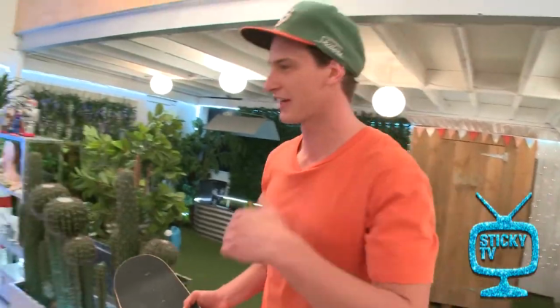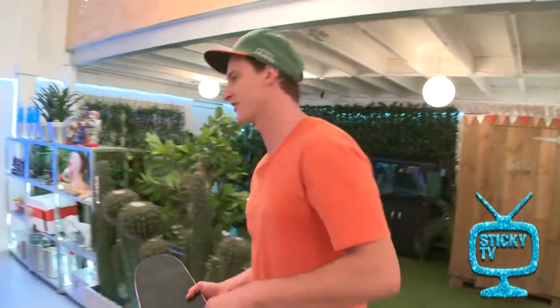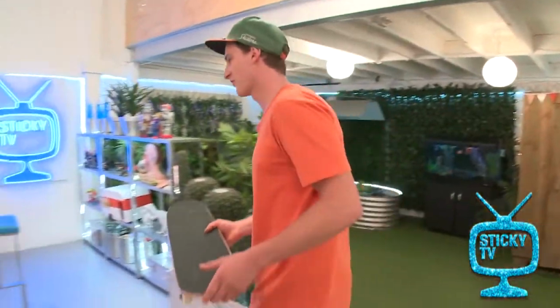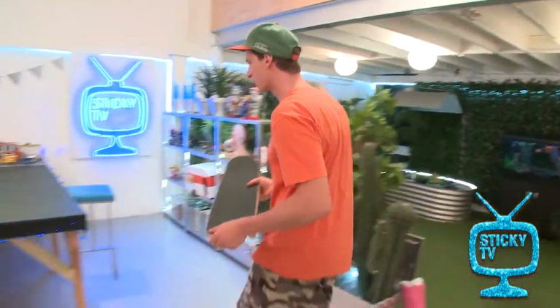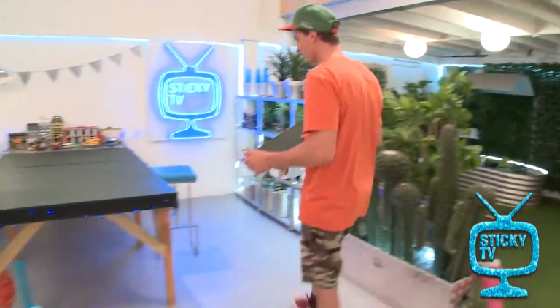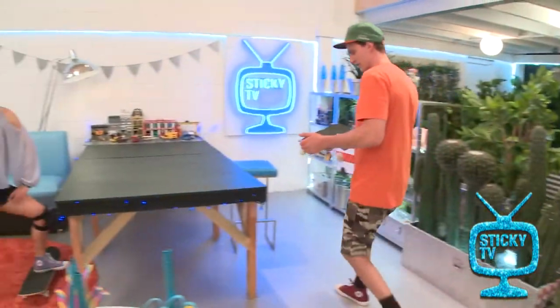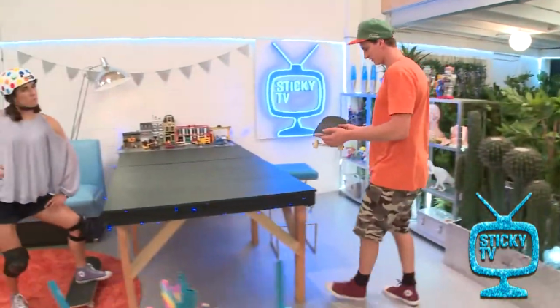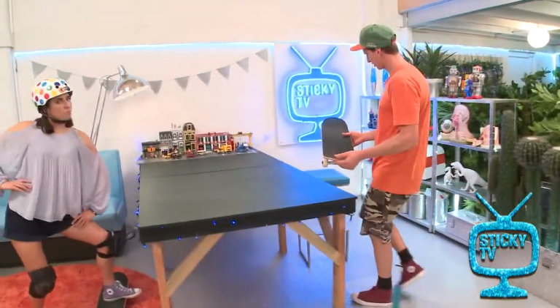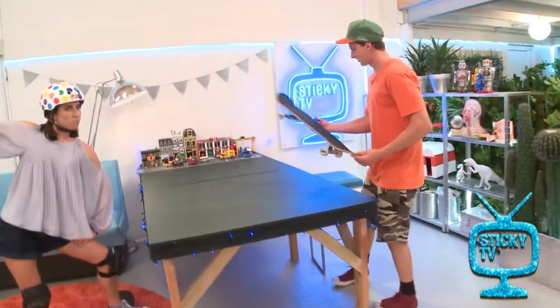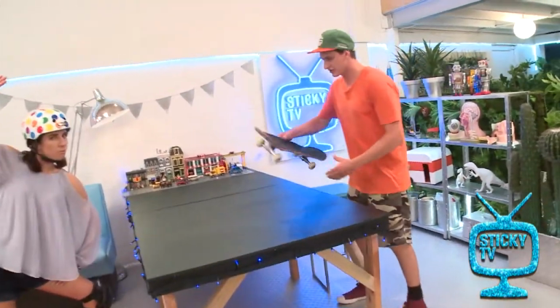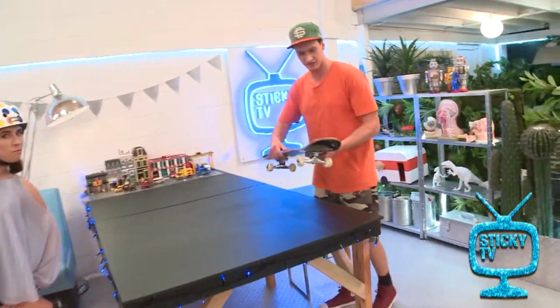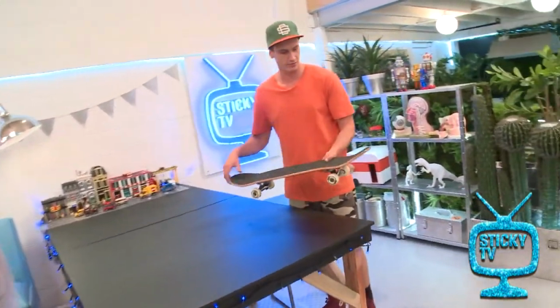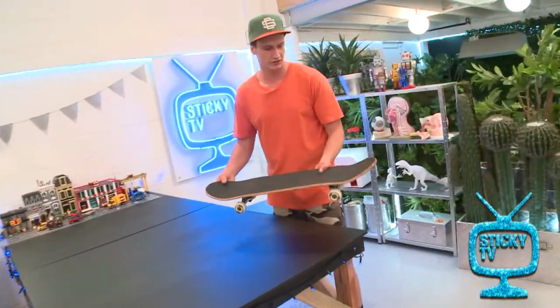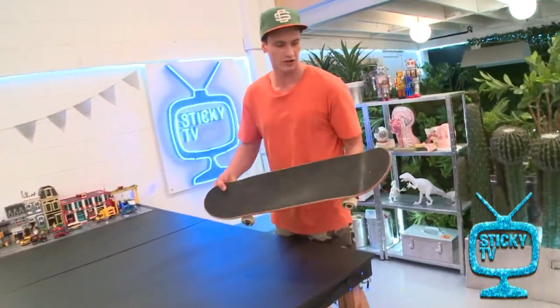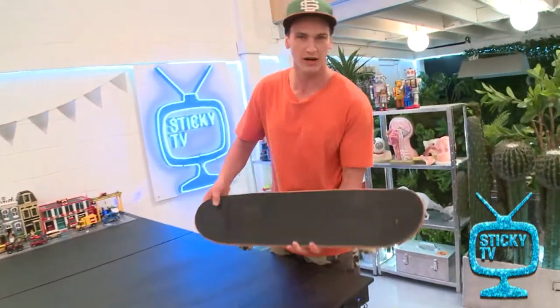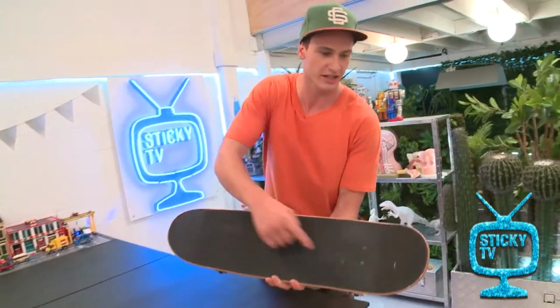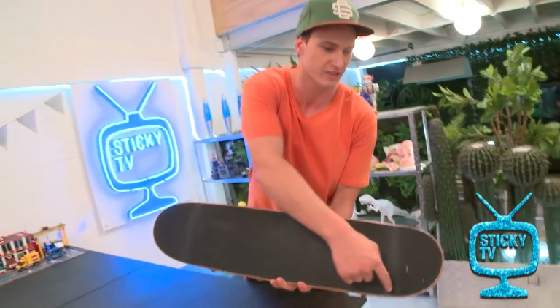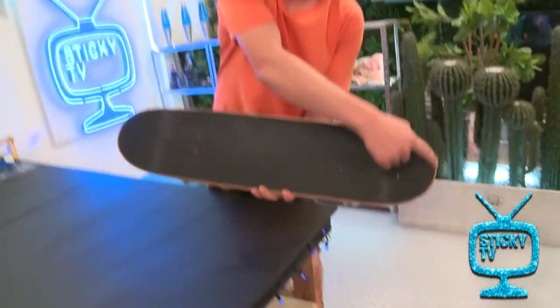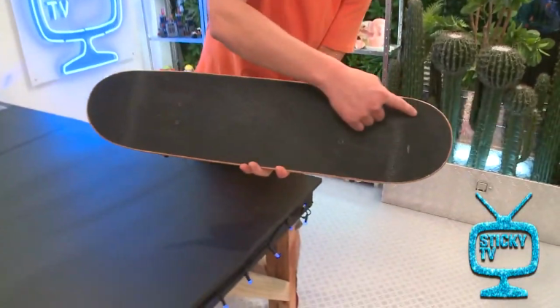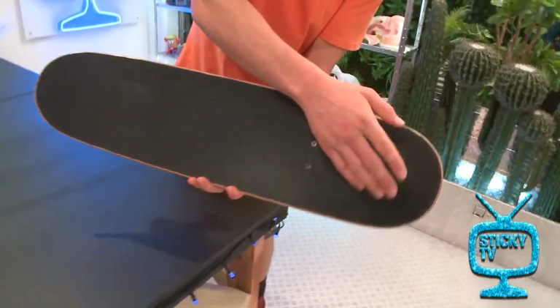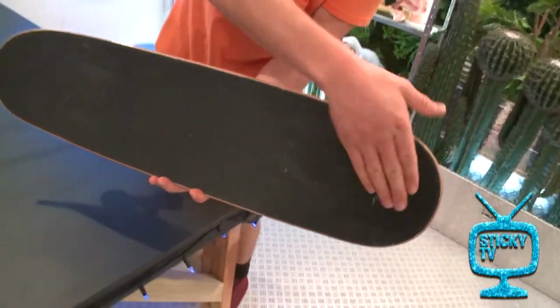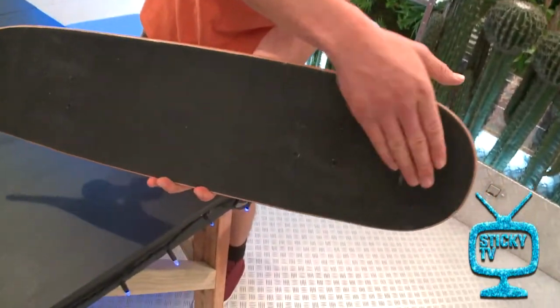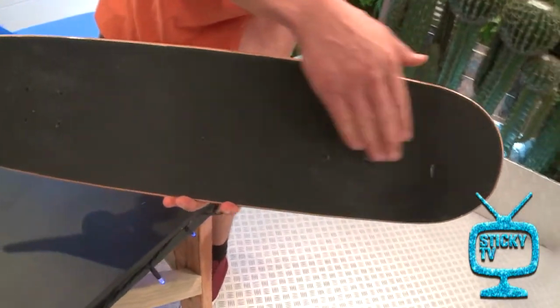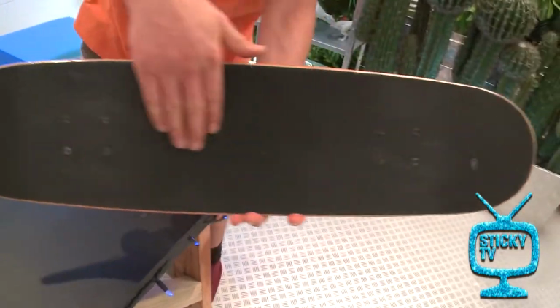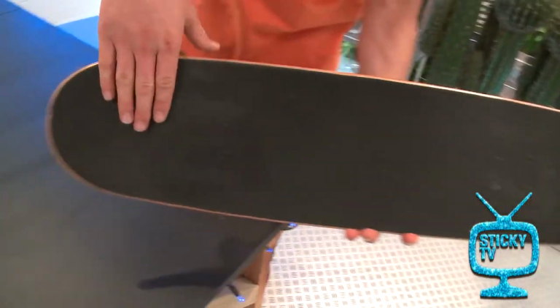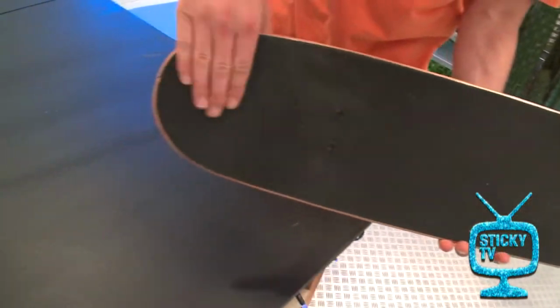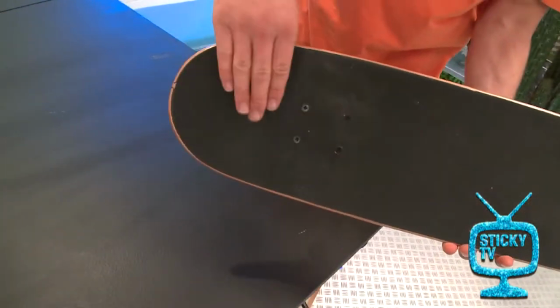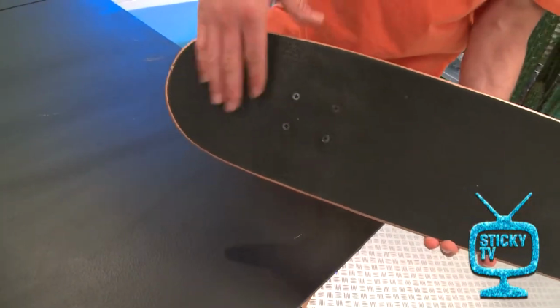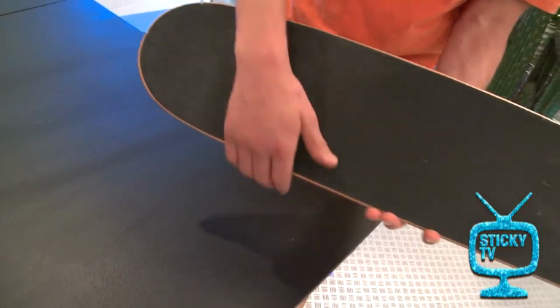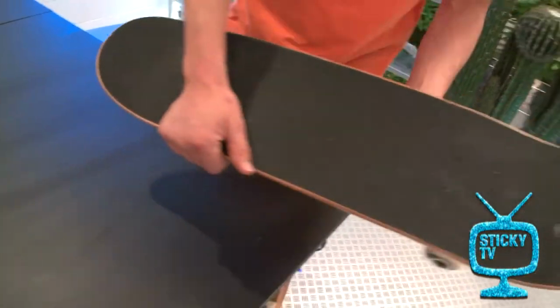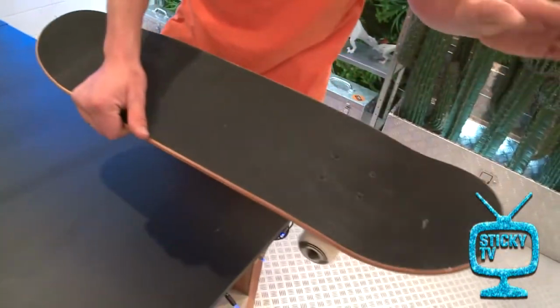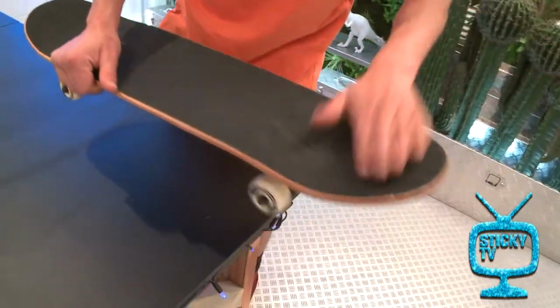So first of all, I'll just show you. When you've got a skateboard, you've got one kick that's bigger than the other. Here's my big kick — this one's a bit smaller. So you're going to have the big kick at the front. That's just how you do it with skateboarding.